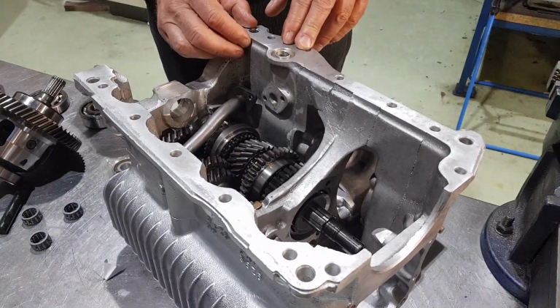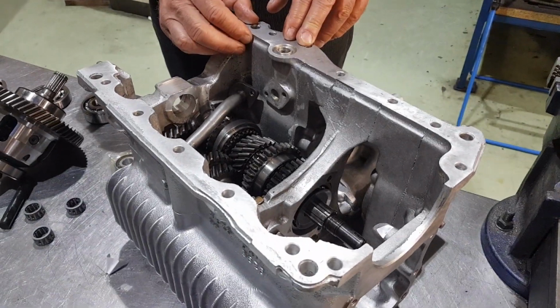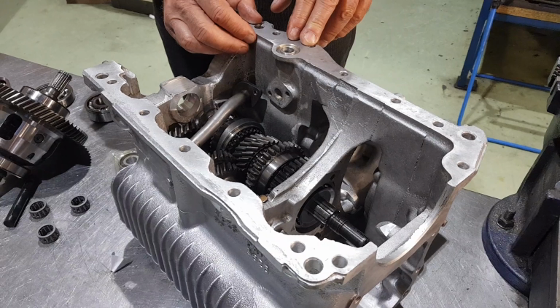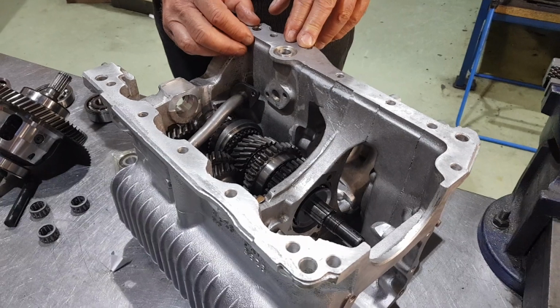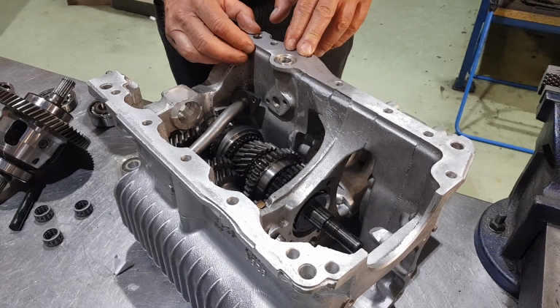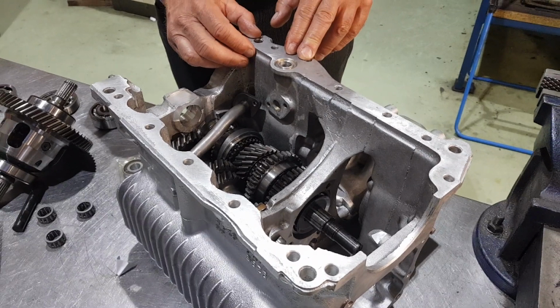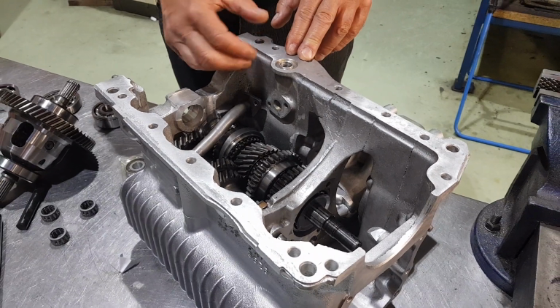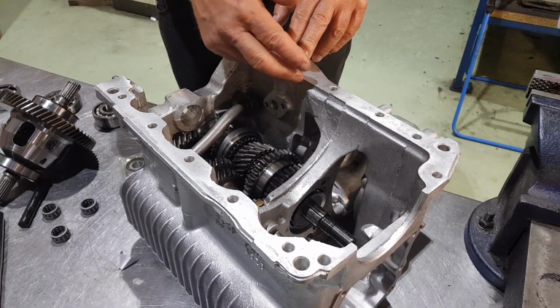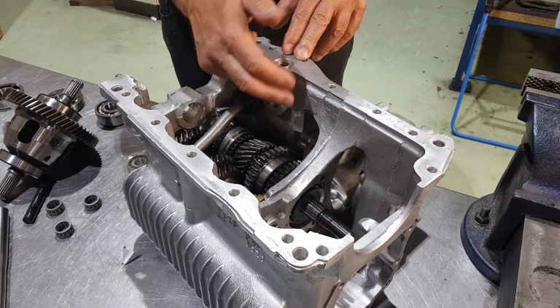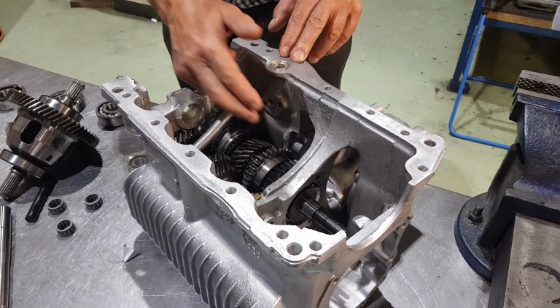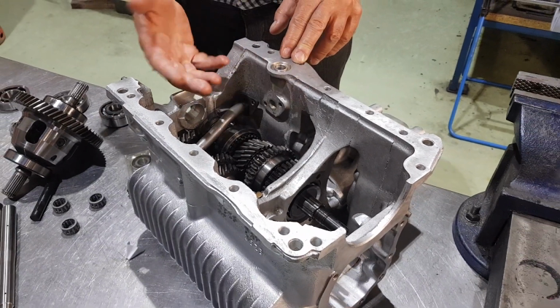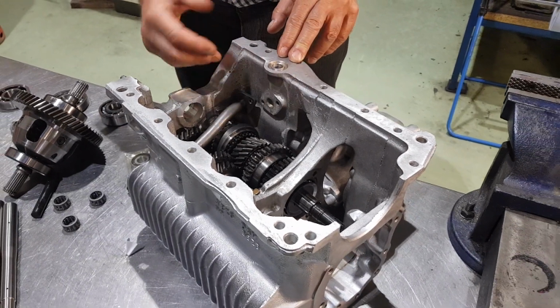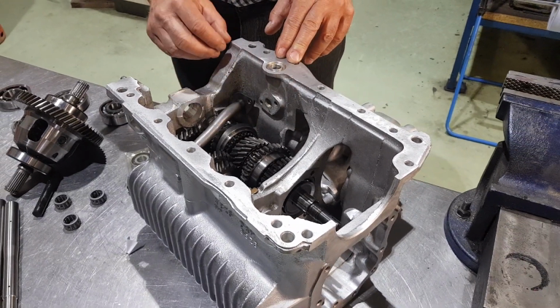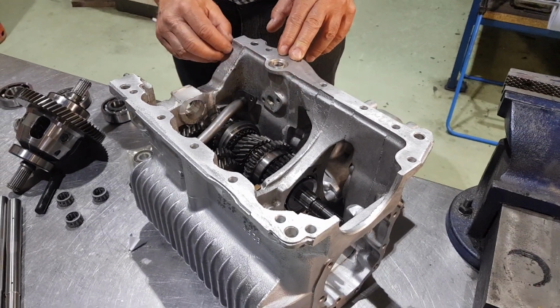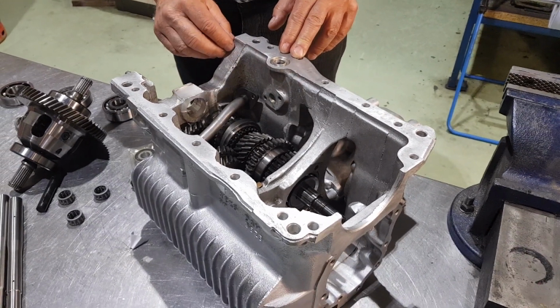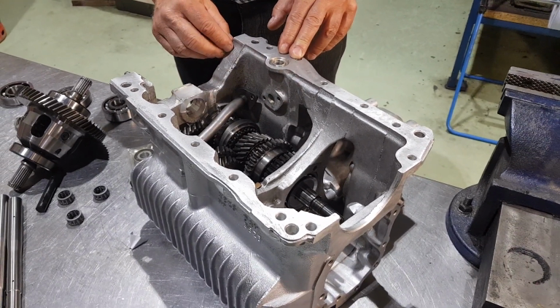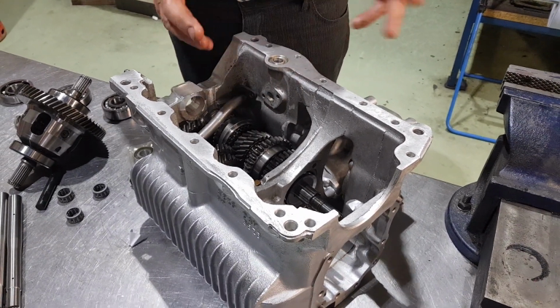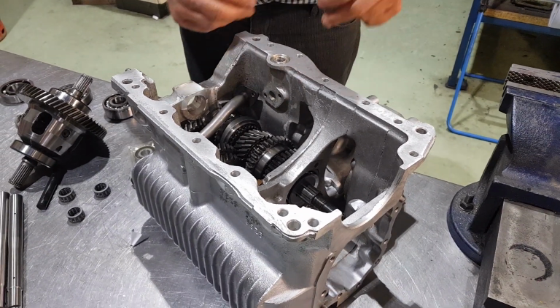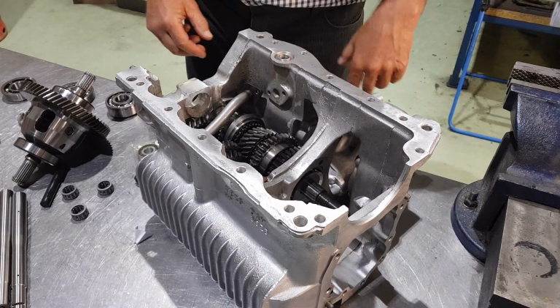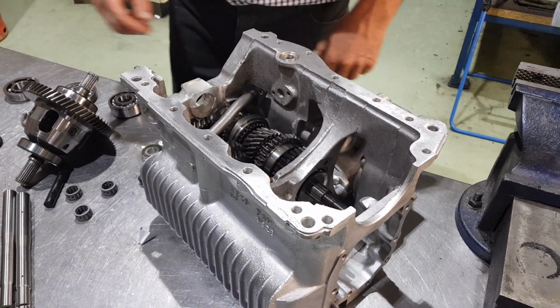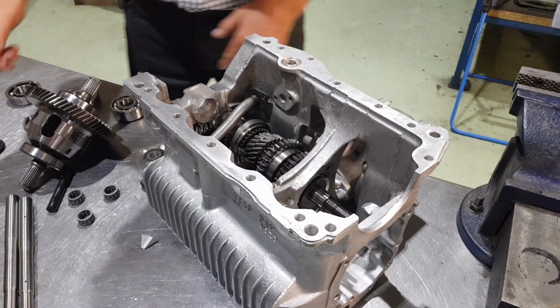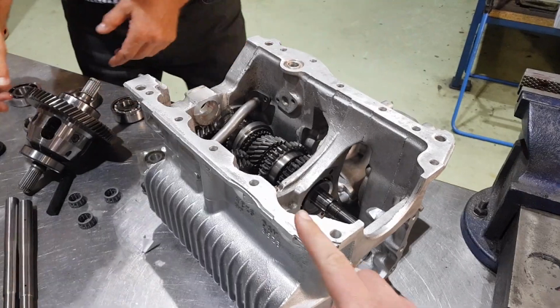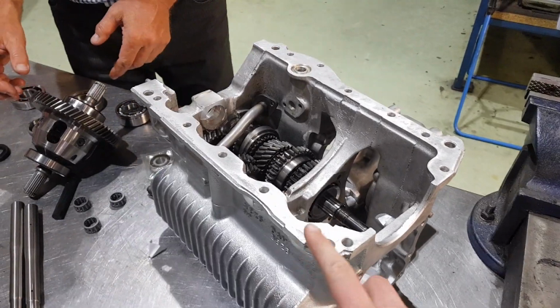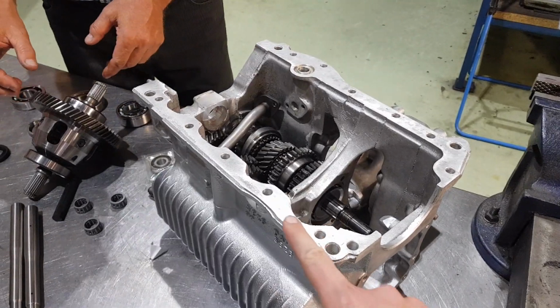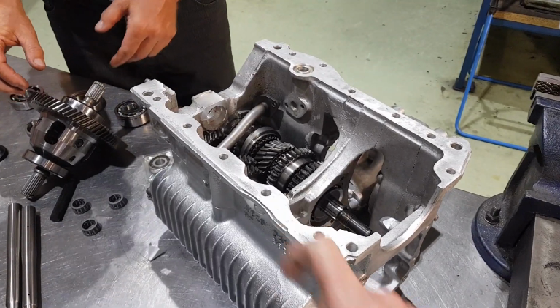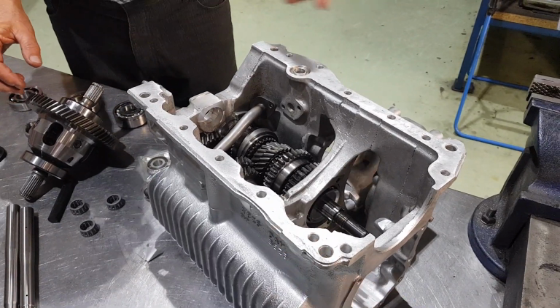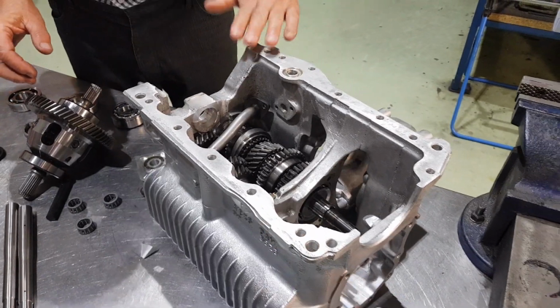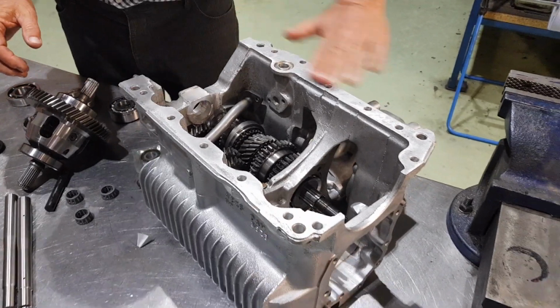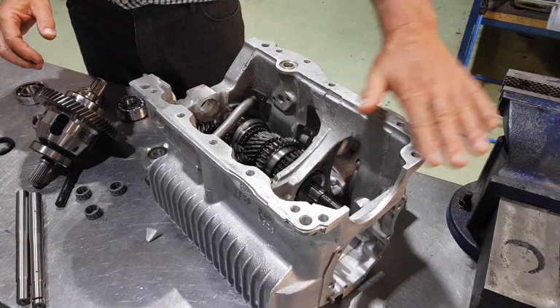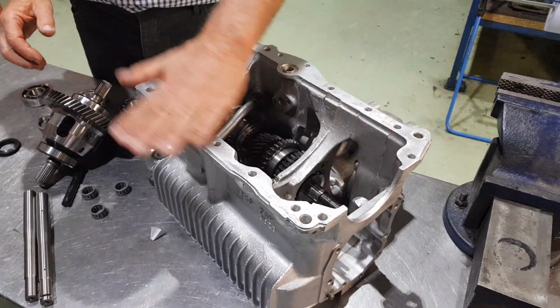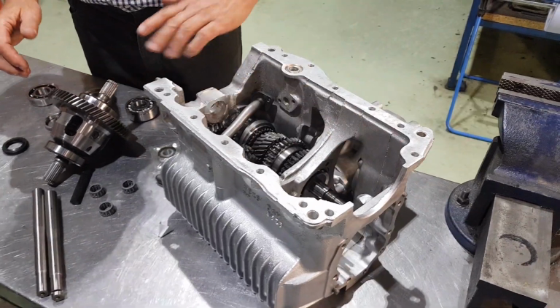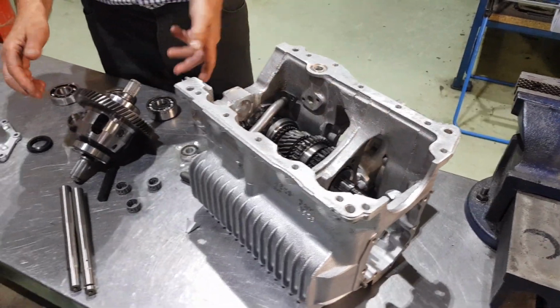Hard graft — I don't think you'd ever get one as clean as this at home. Obviously scrape the gasket off as well, scrape the gasket, polish these faces. Okay.